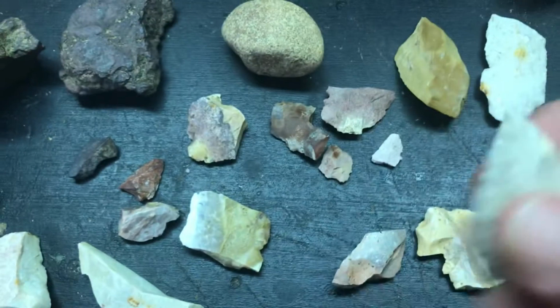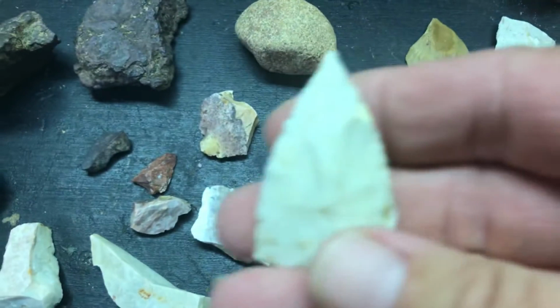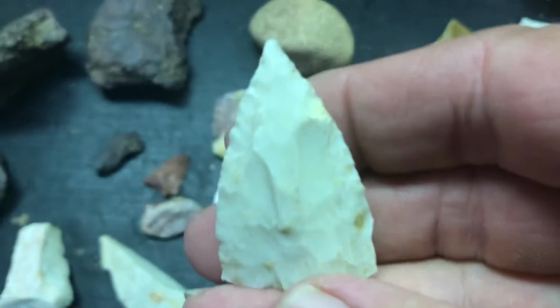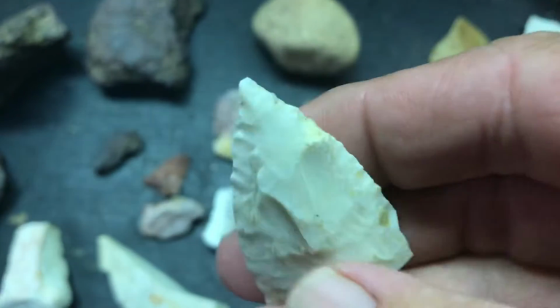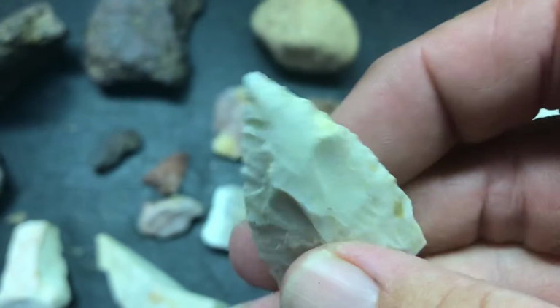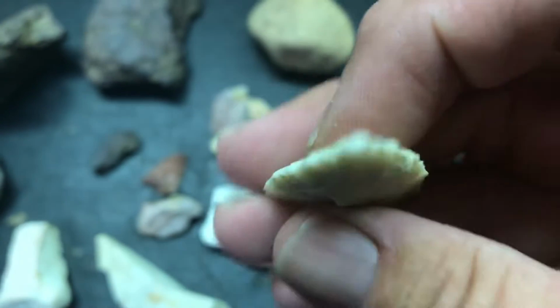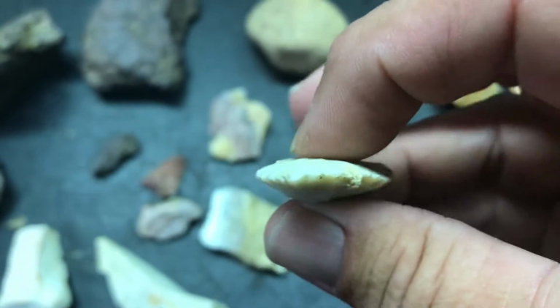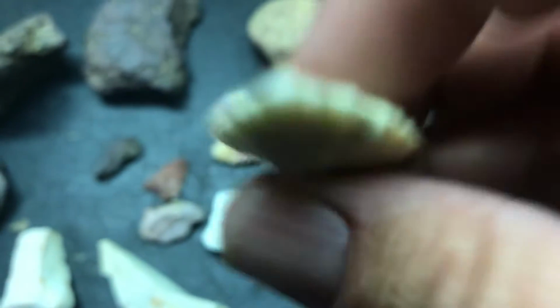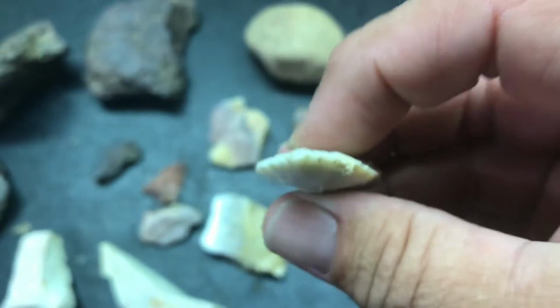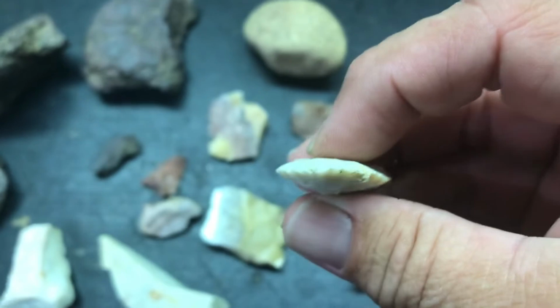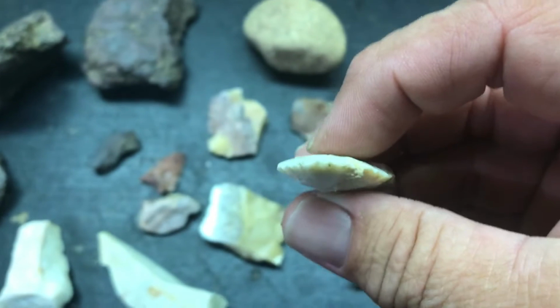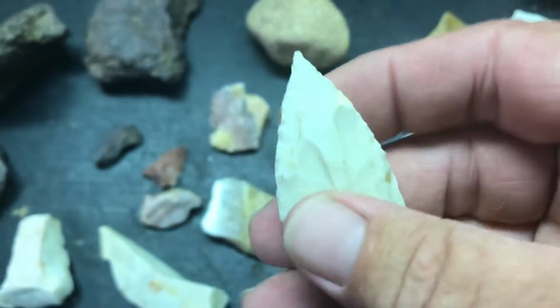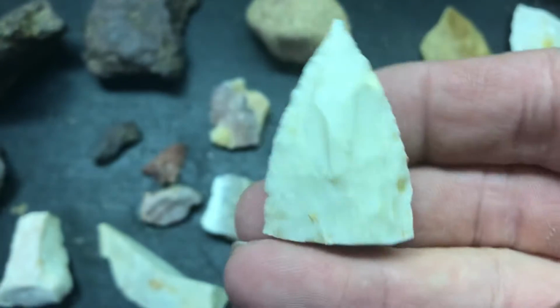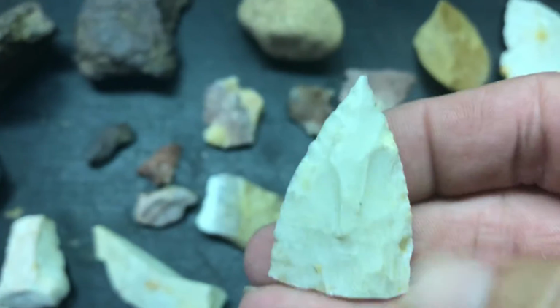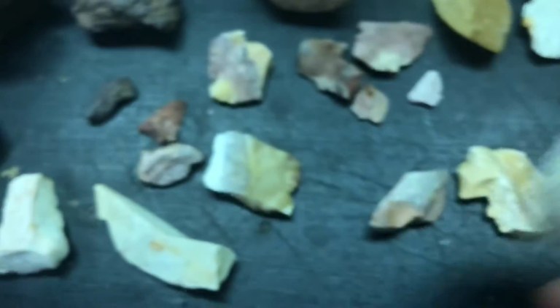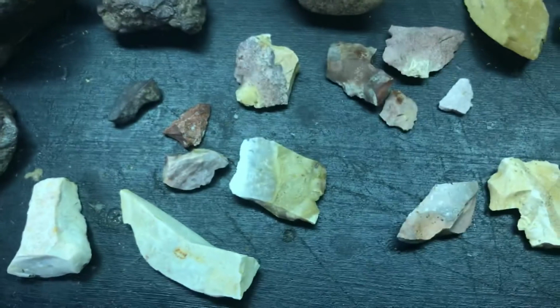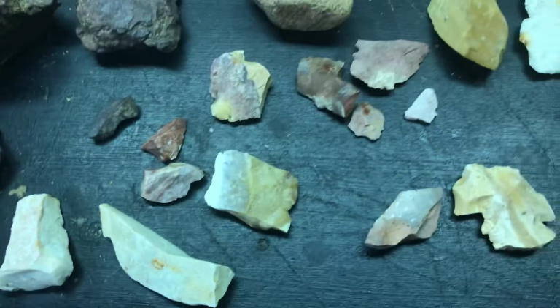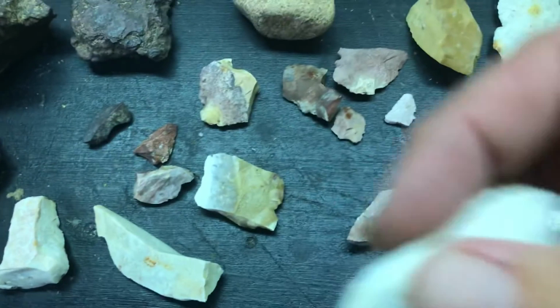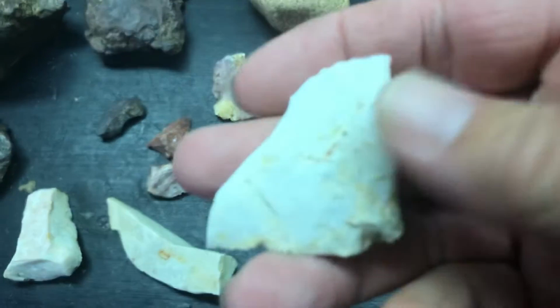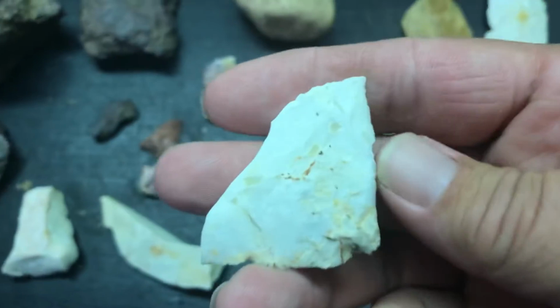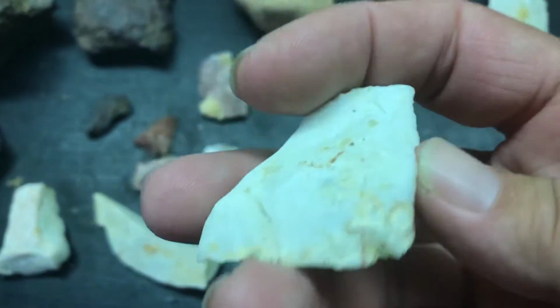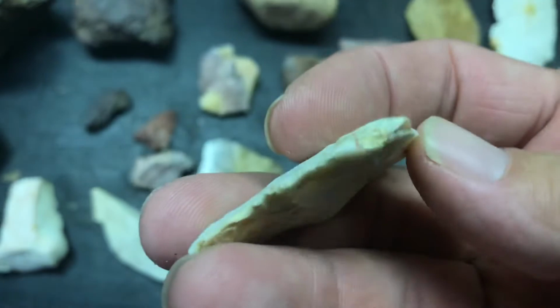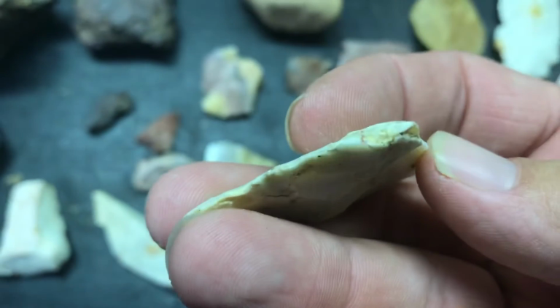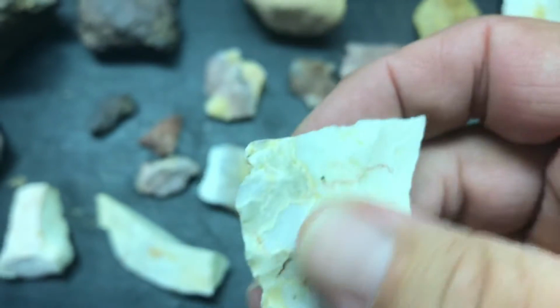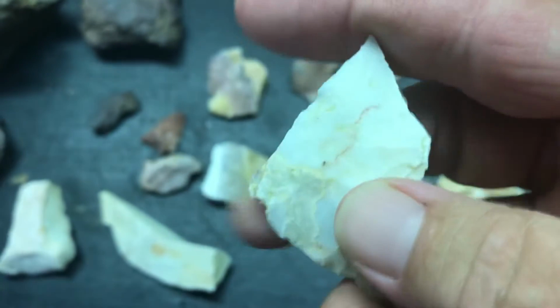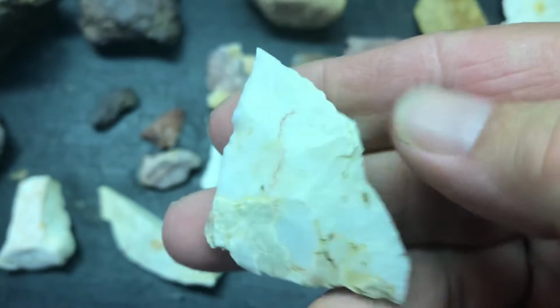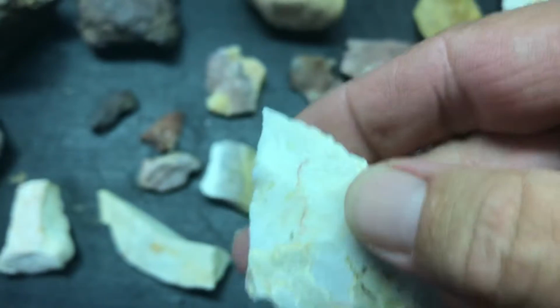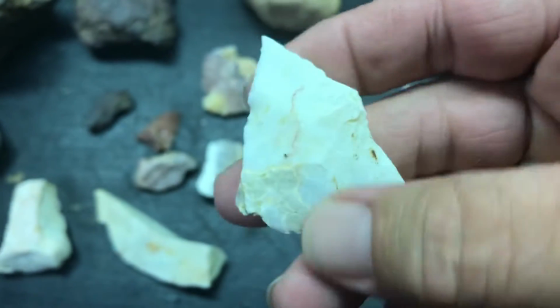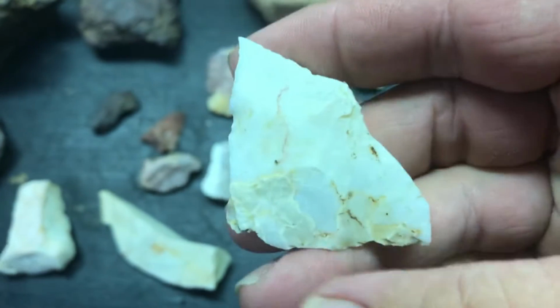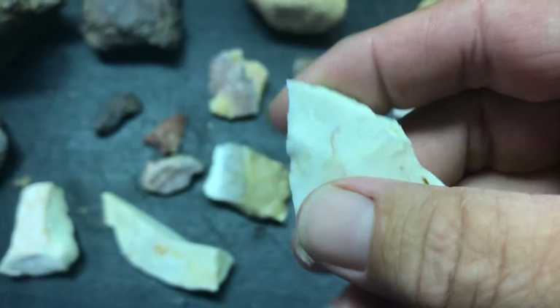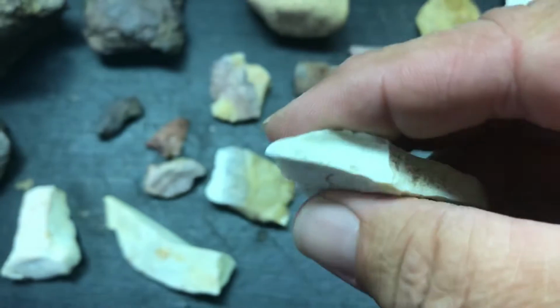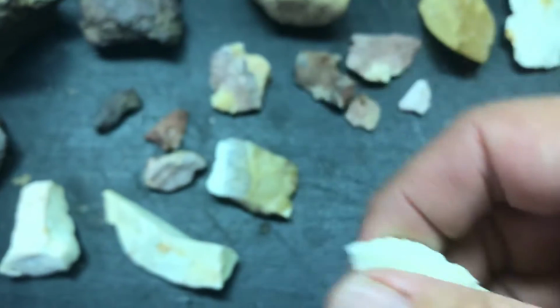Killer tip. Kill shot. Got a nice base. I guess probably a Sedalia, or maybe another Wadlow.